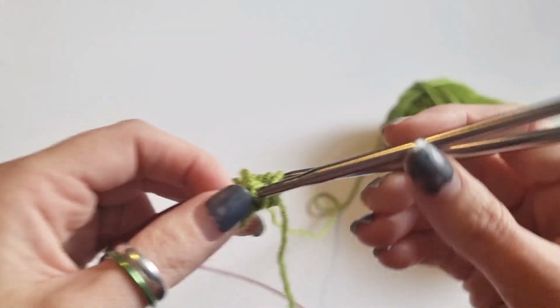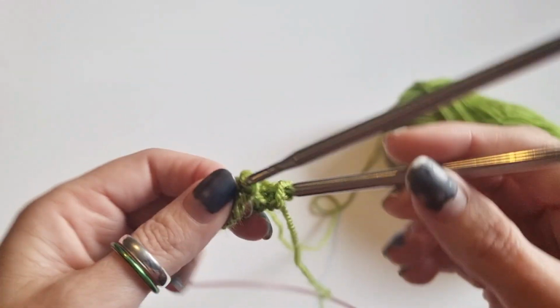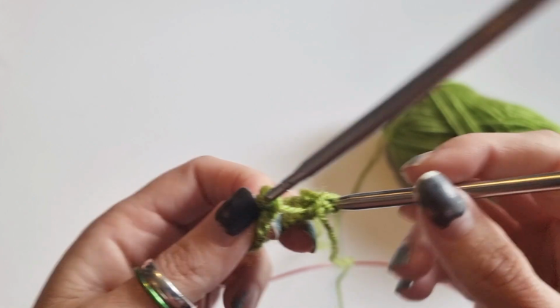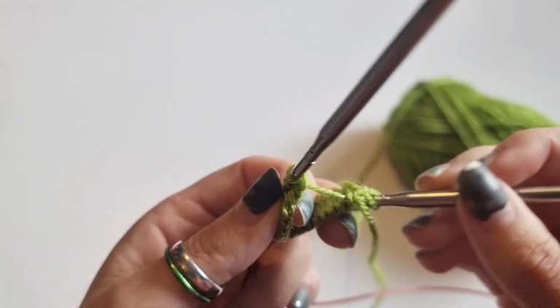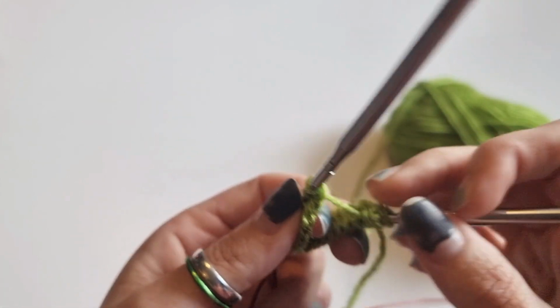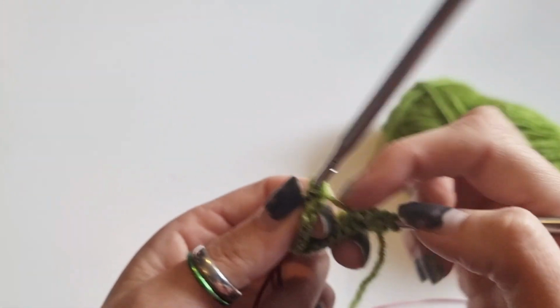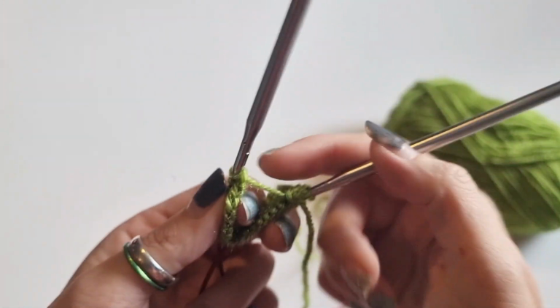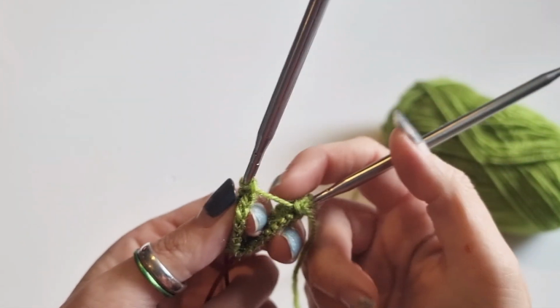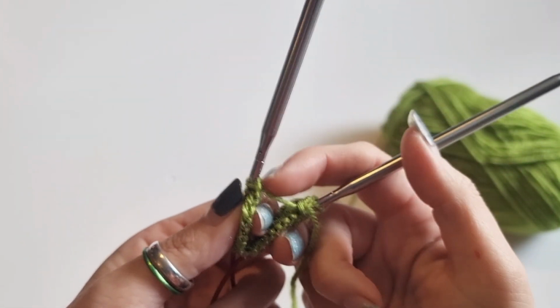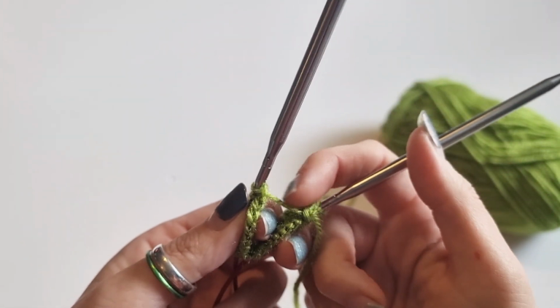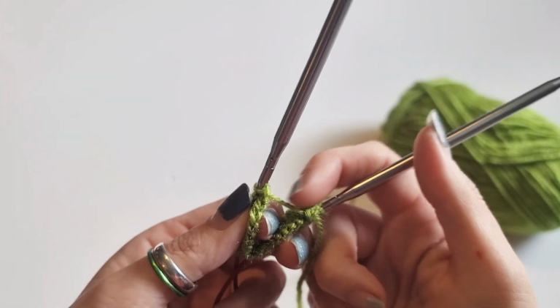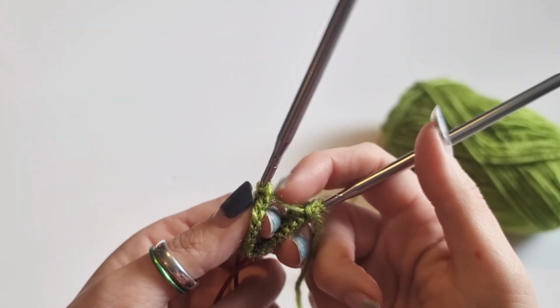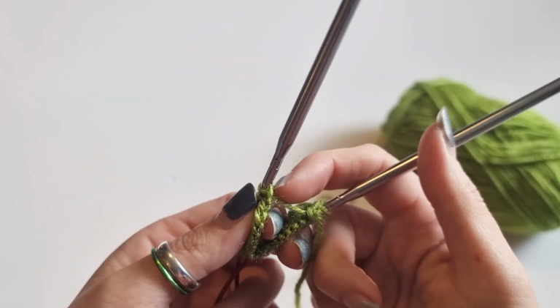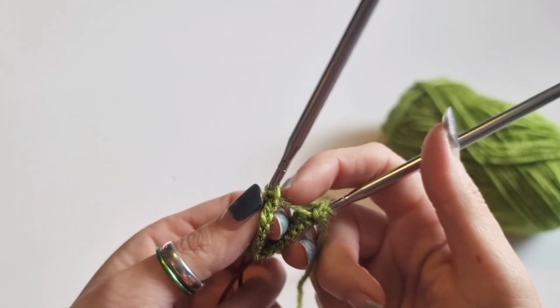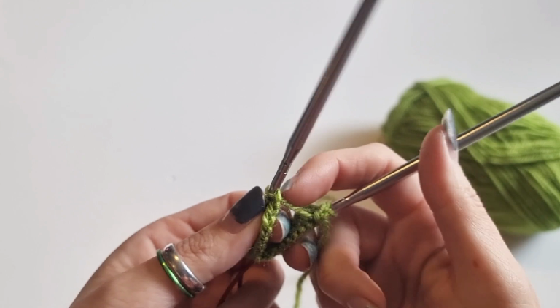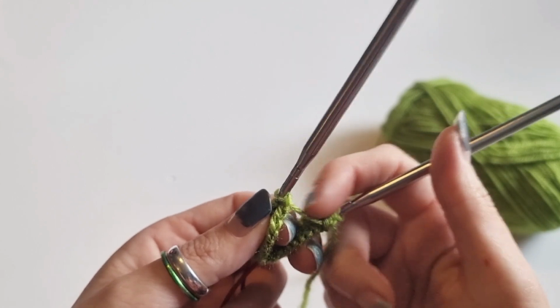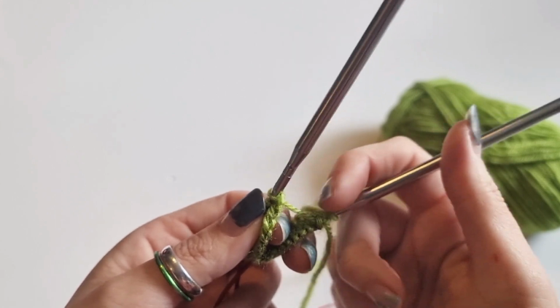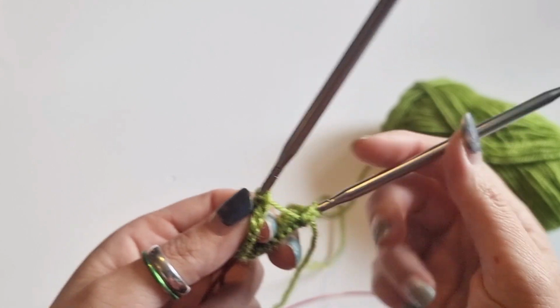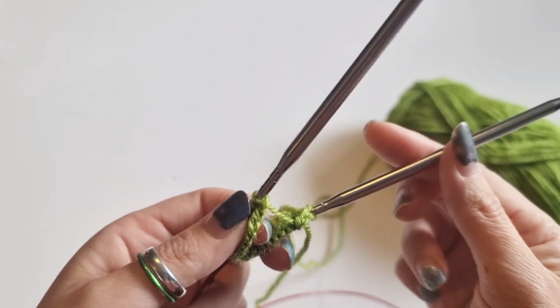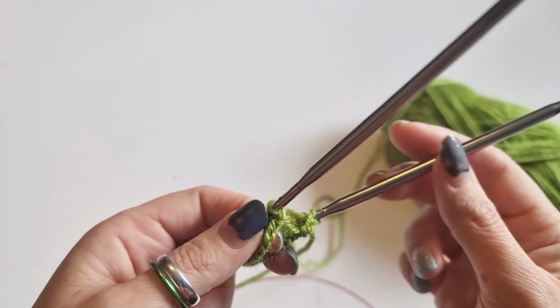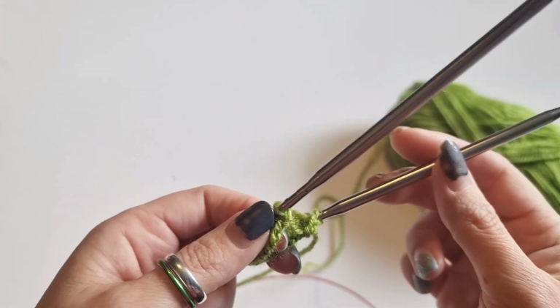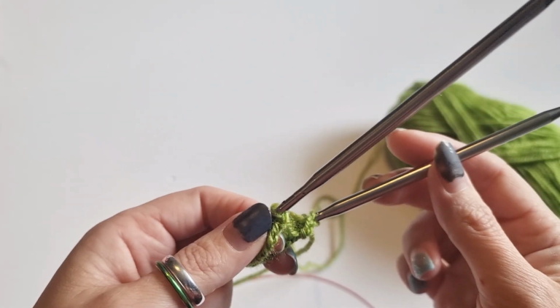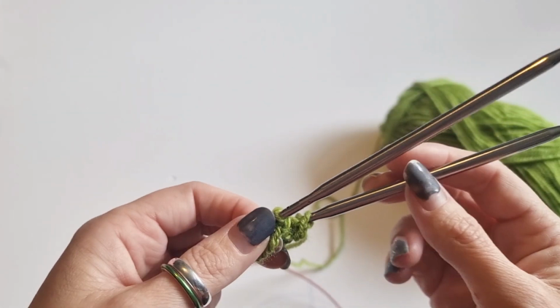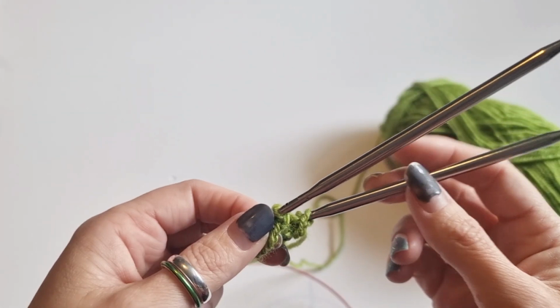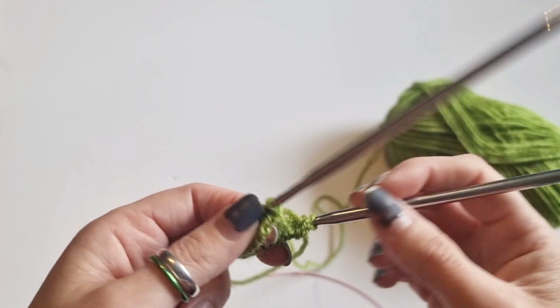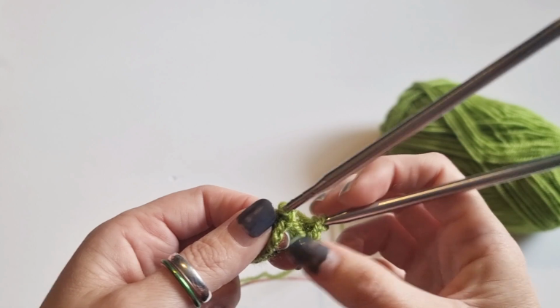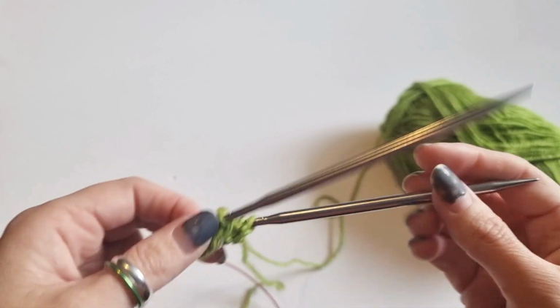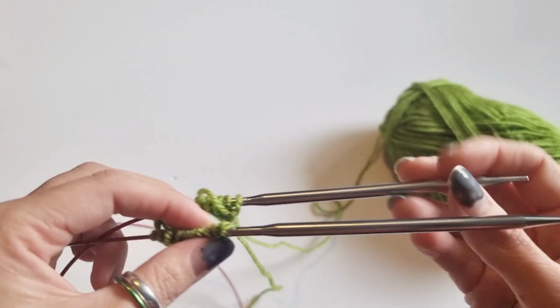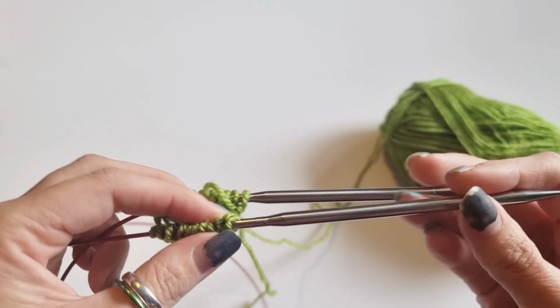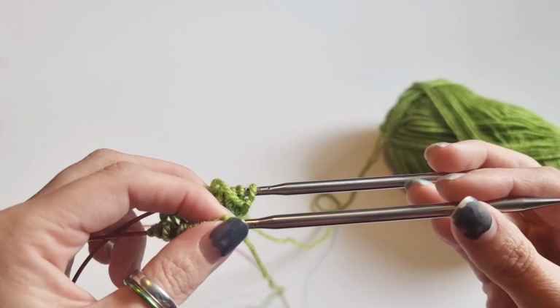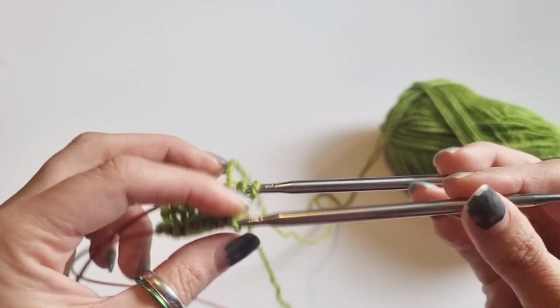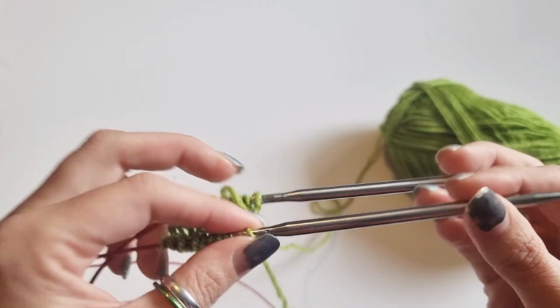Now you might find here you've got this long piece of yarn between the two needles — that's absolutely fine, it's normal. Just carry on; it tightens up when you're about three rounds in.